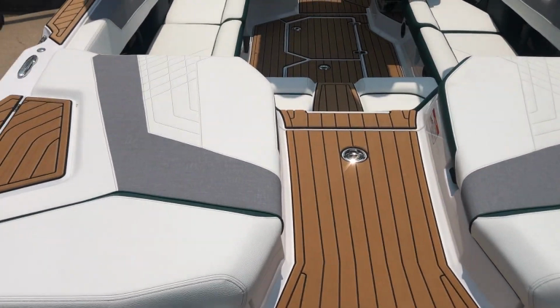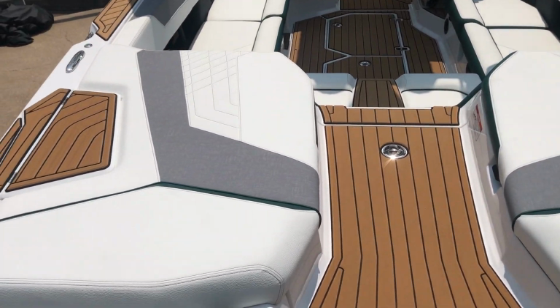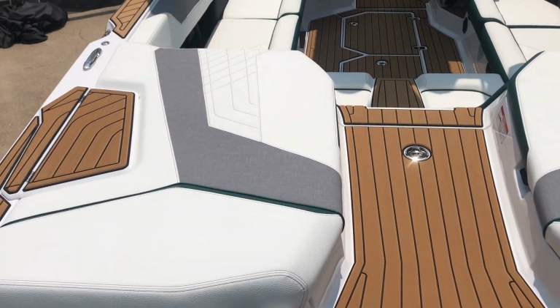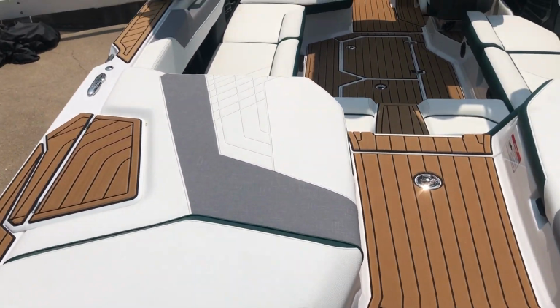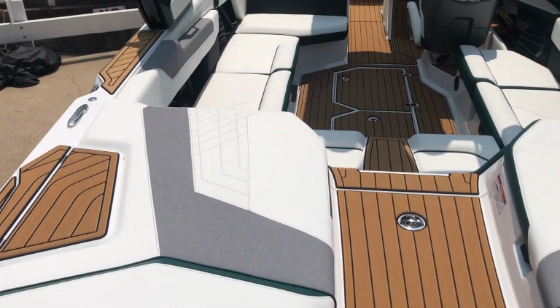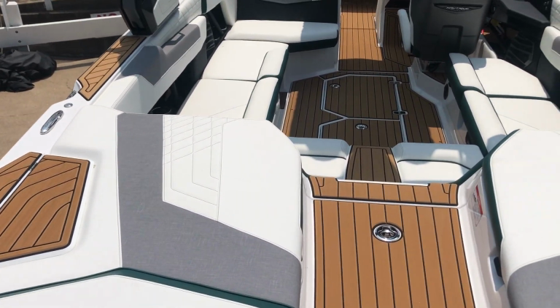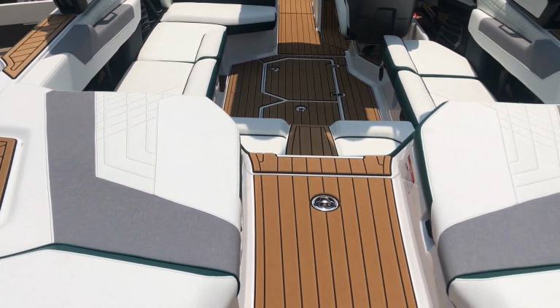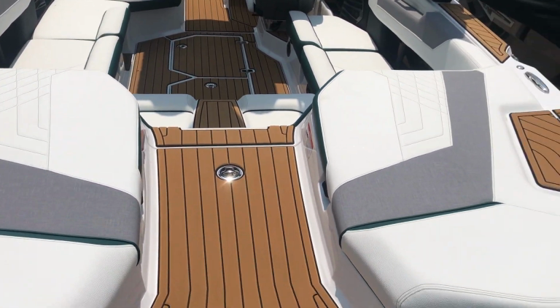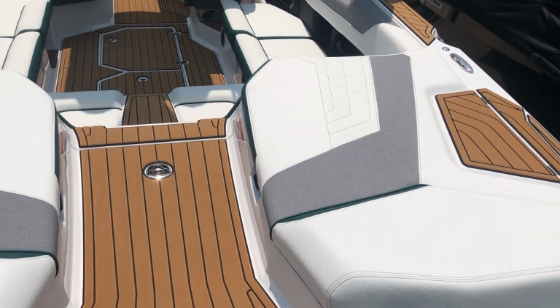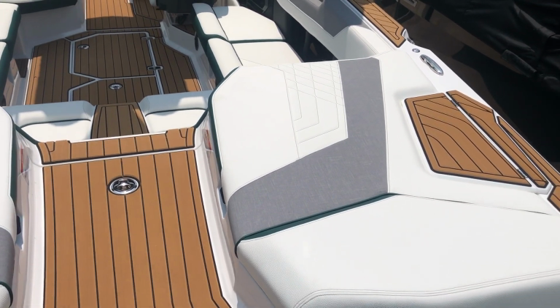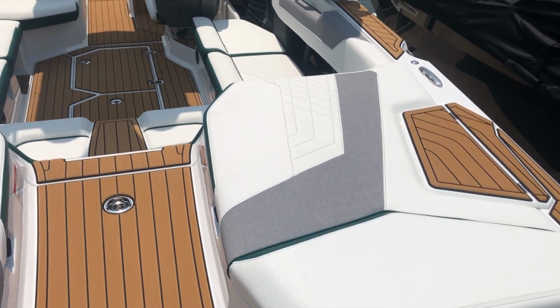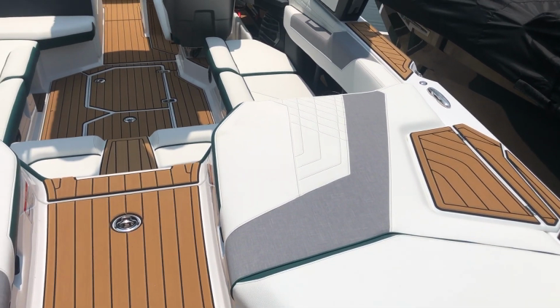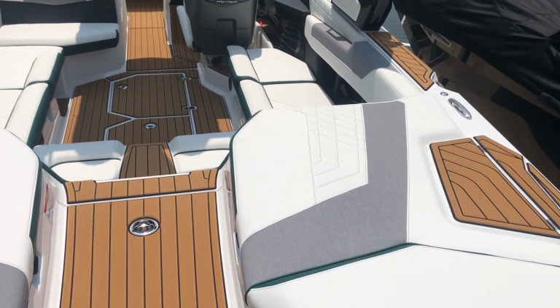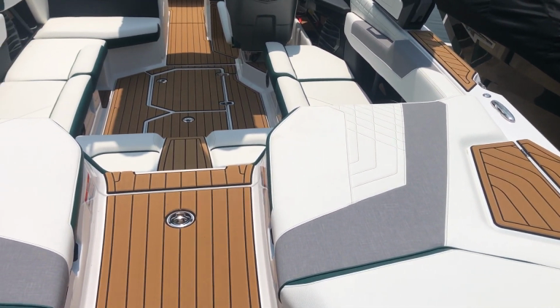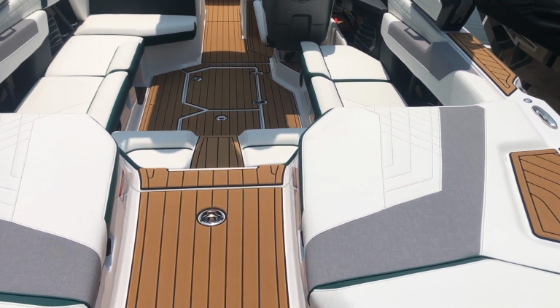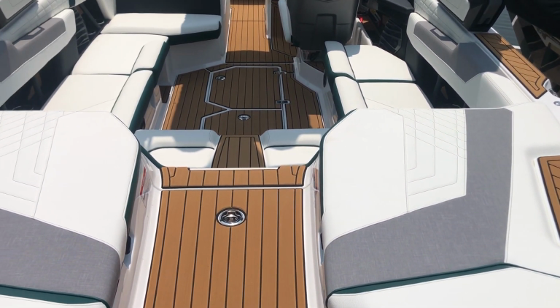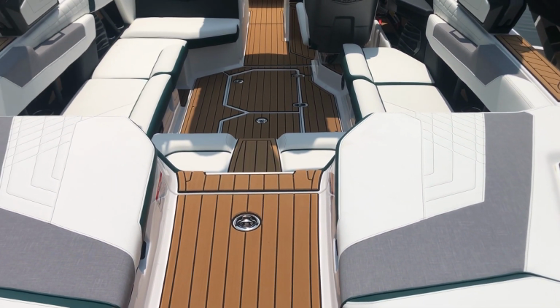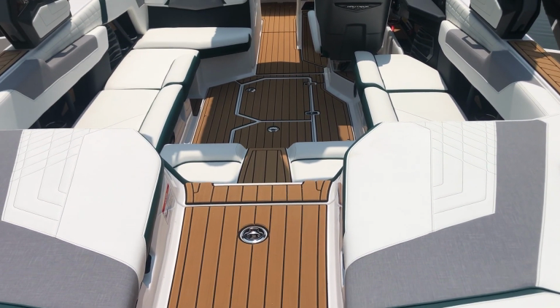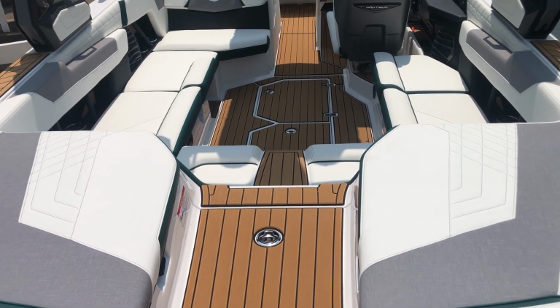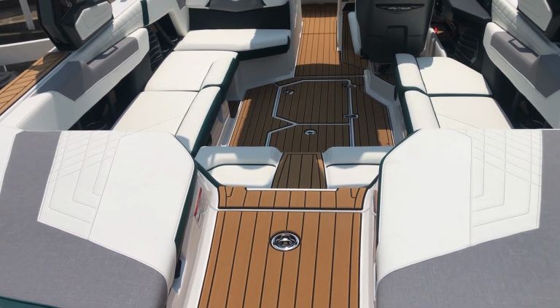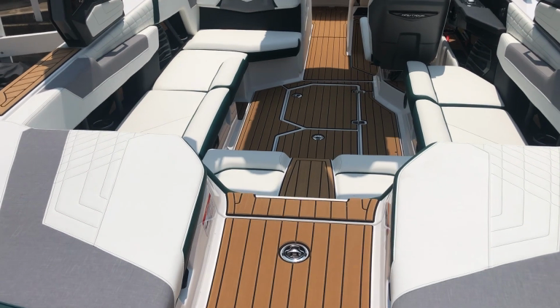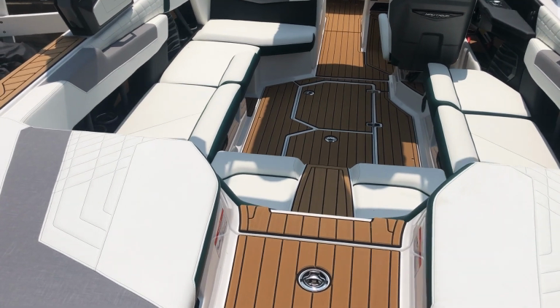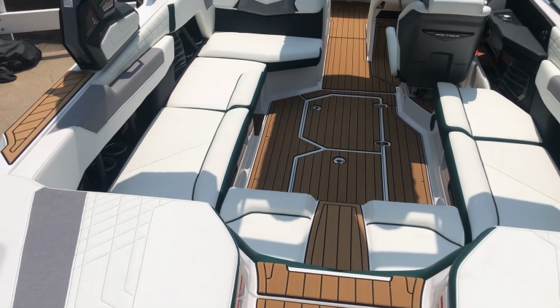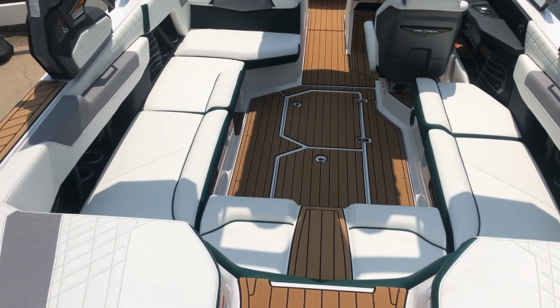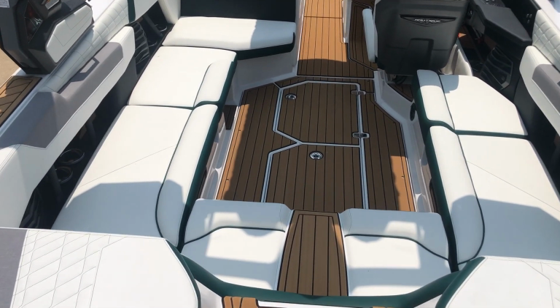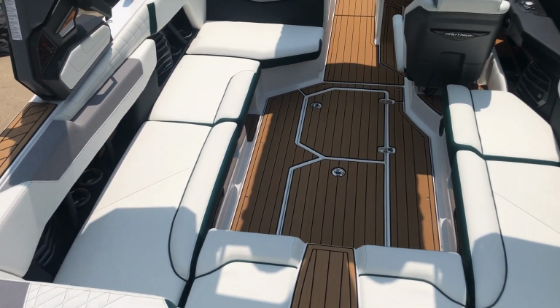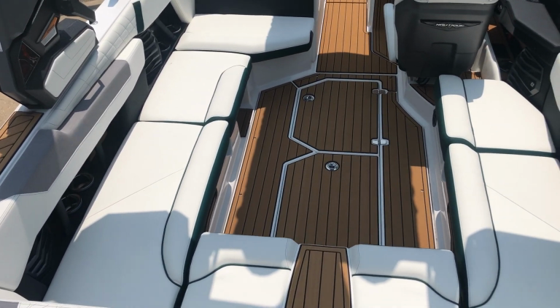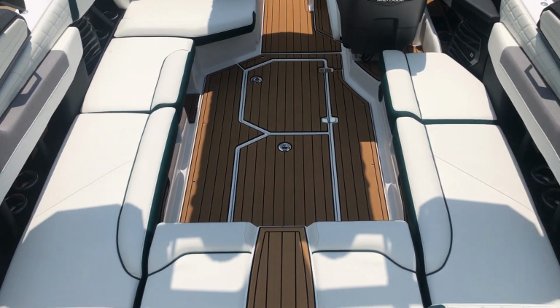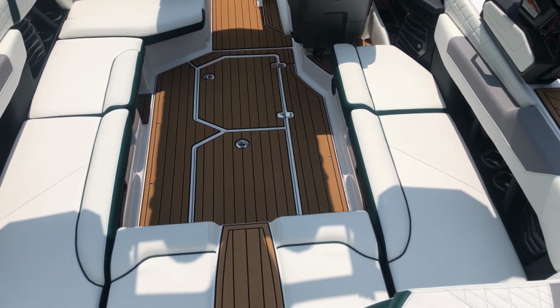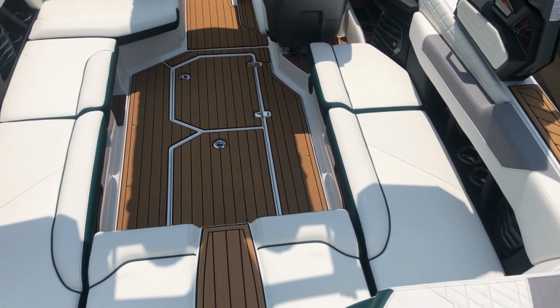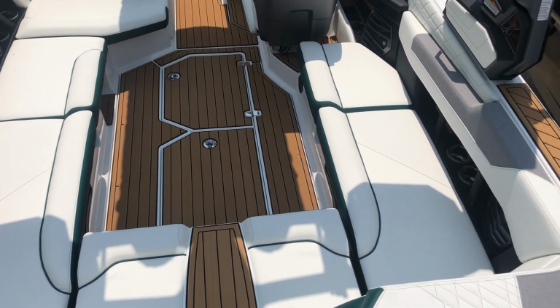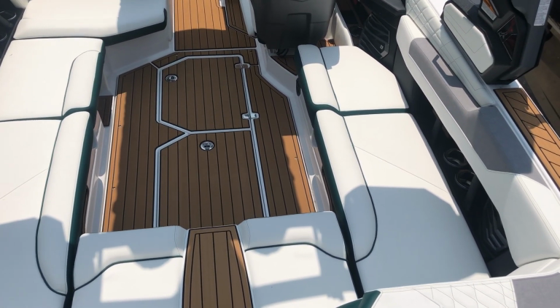Great walk-through. One thing to note with the Nautique is you can walk on it from pretty much any direction without stepping on the vinyl. You can see the seat deck throughout the gun walls there and then even through this walk-through transom.